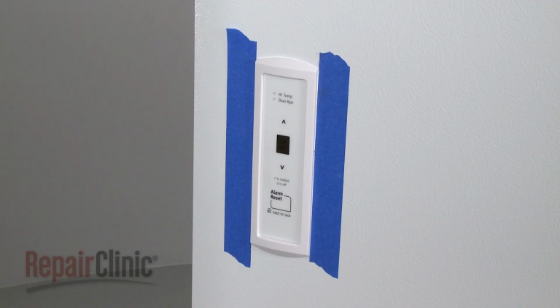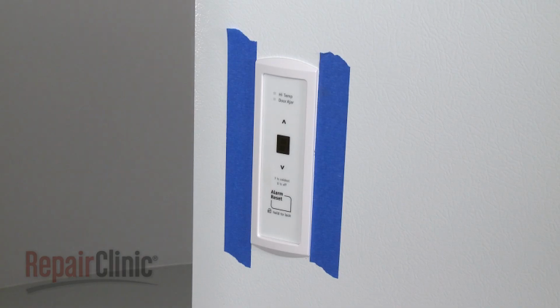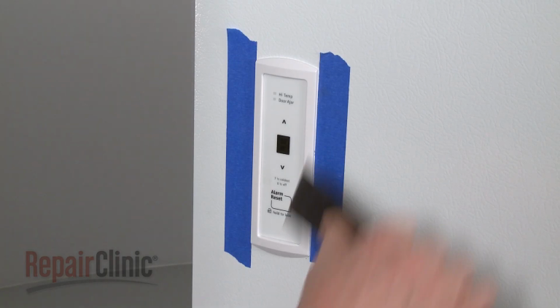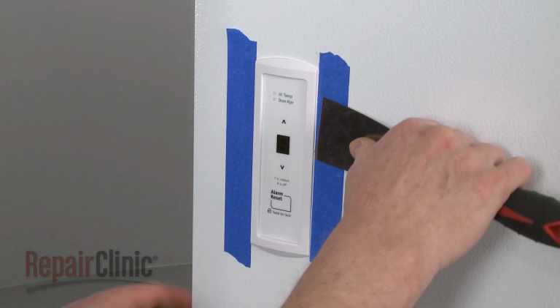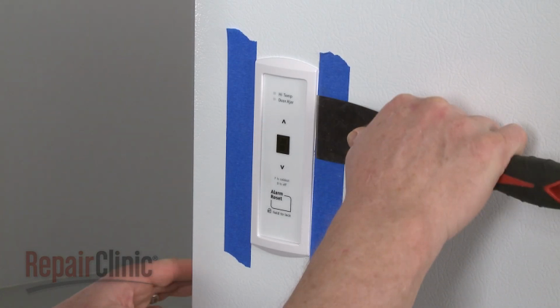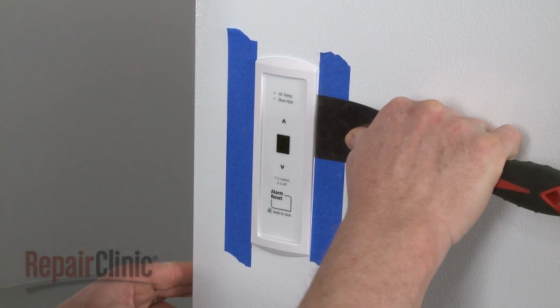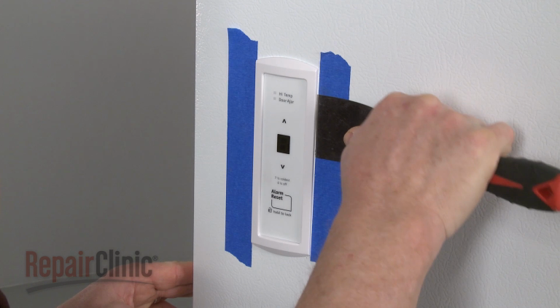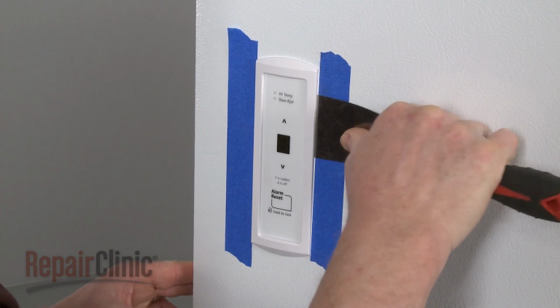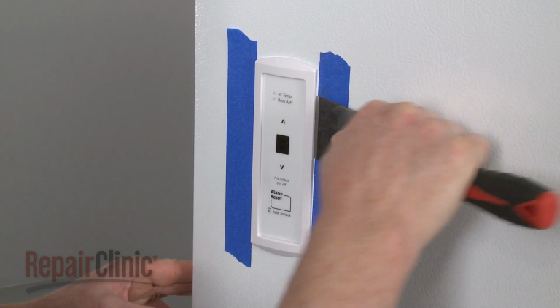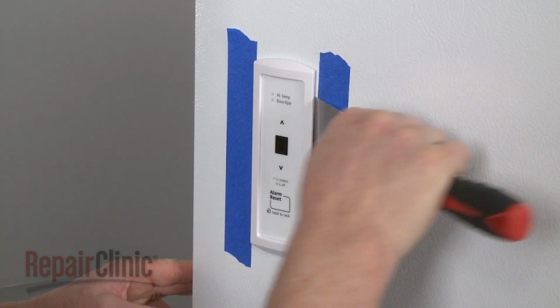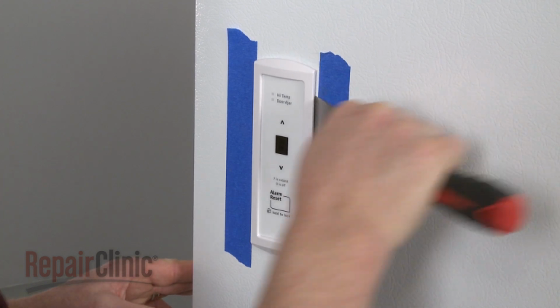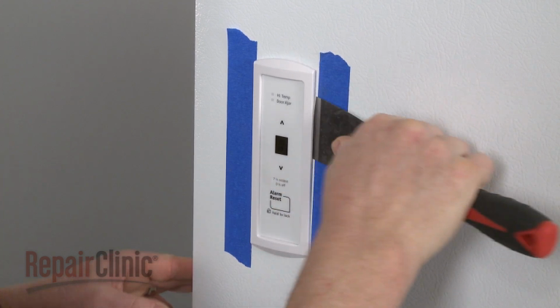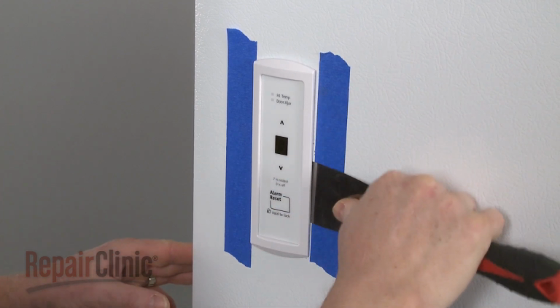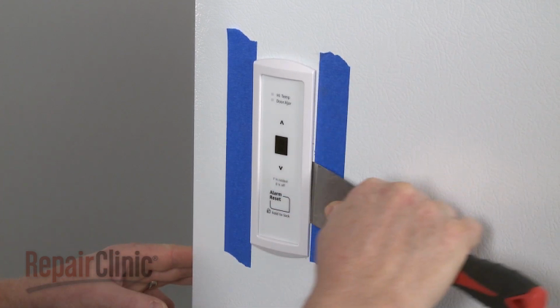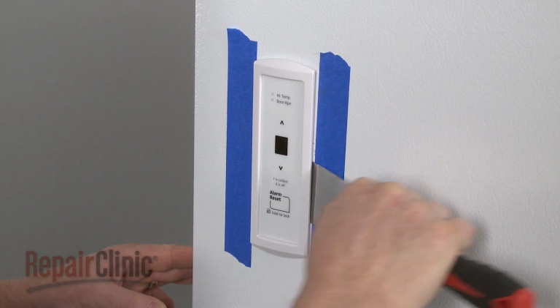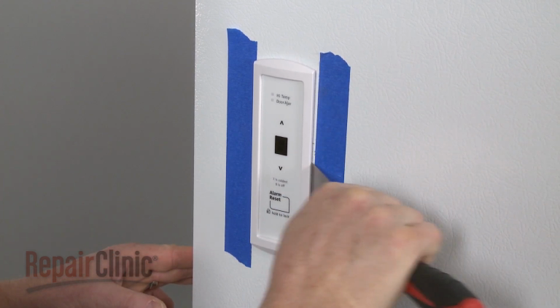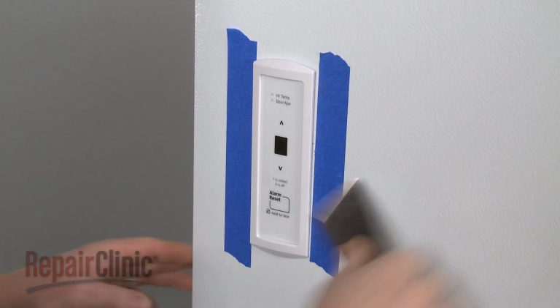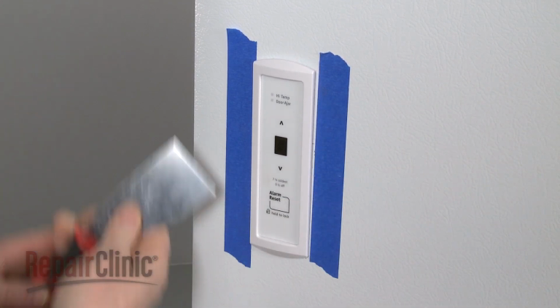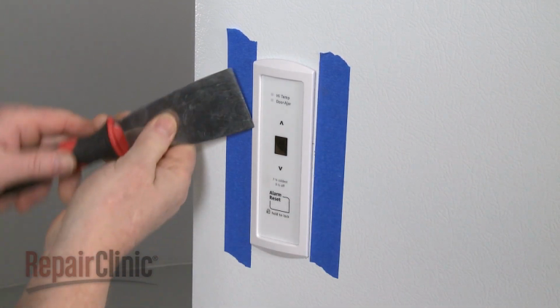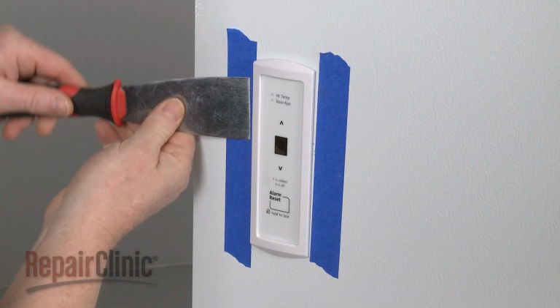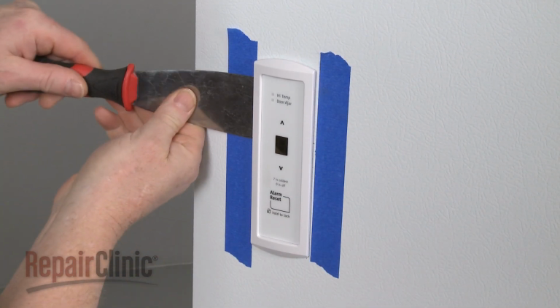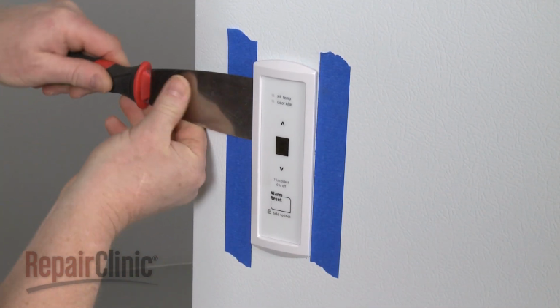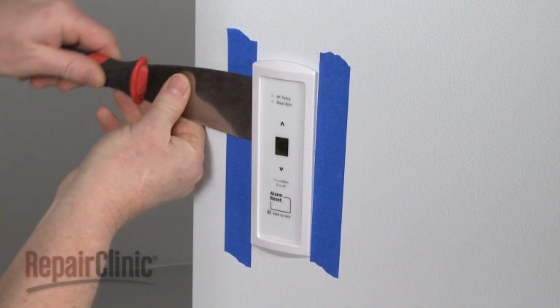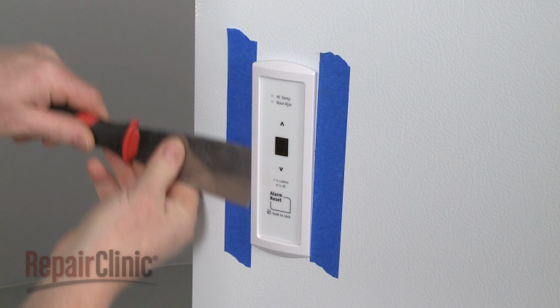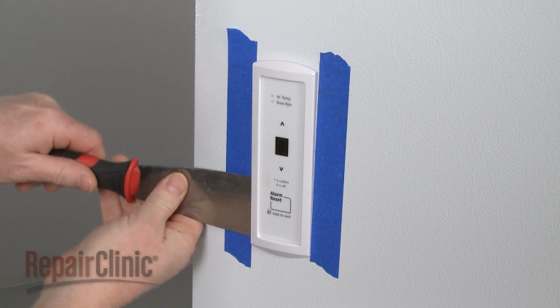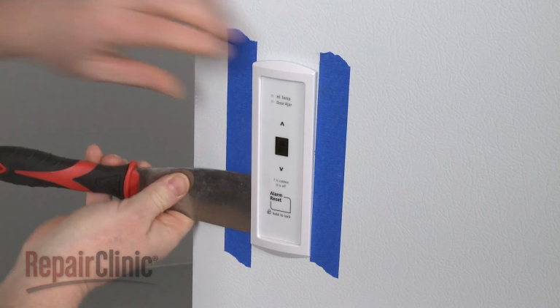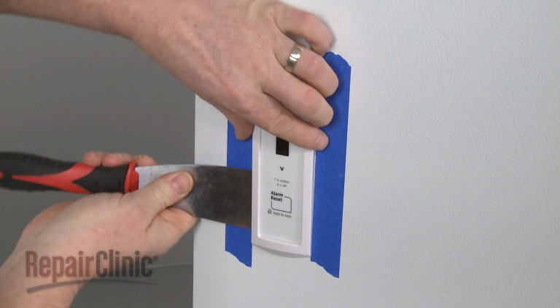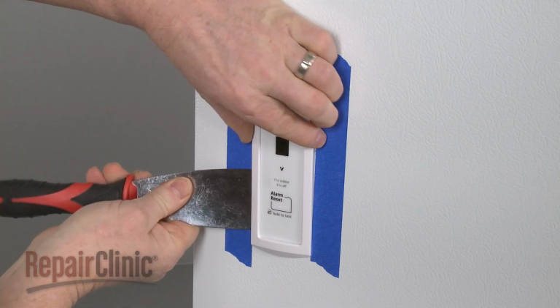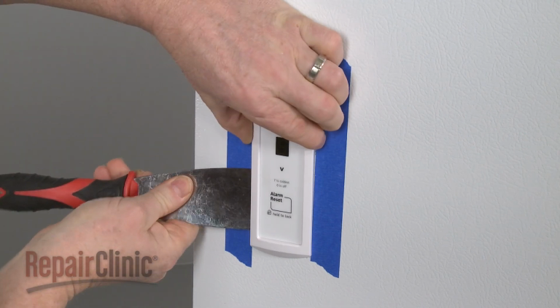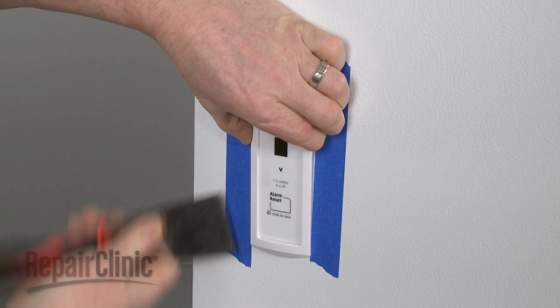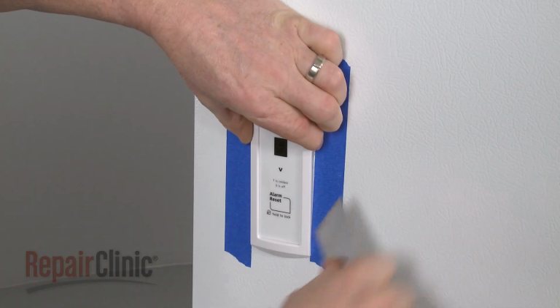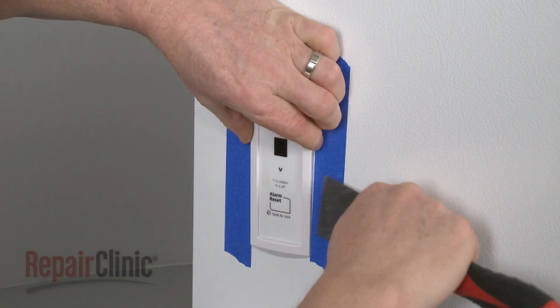To replace the user control and display board on your freezer, use a putty knife to help pry out the old board. You can use tape to help protect the surface.